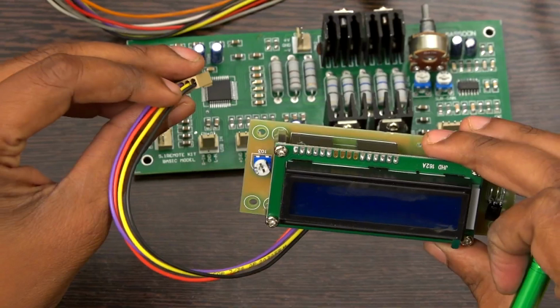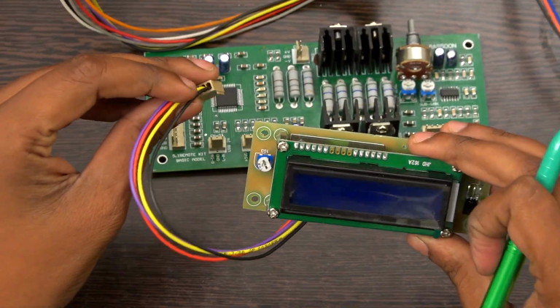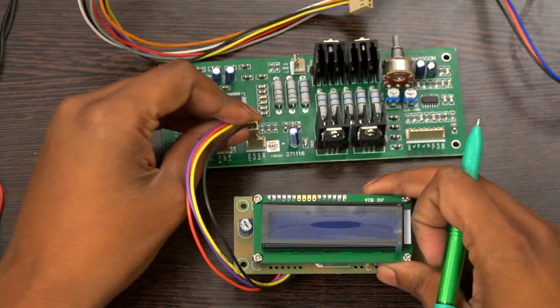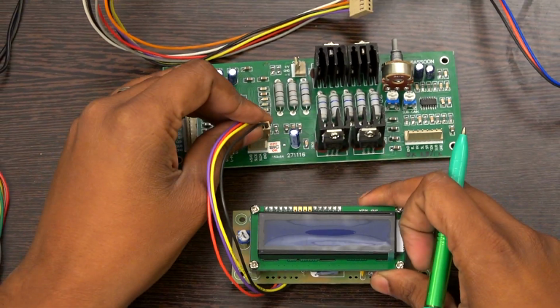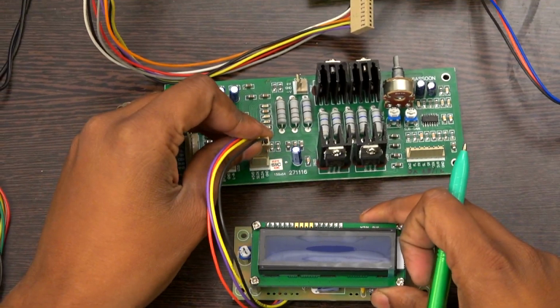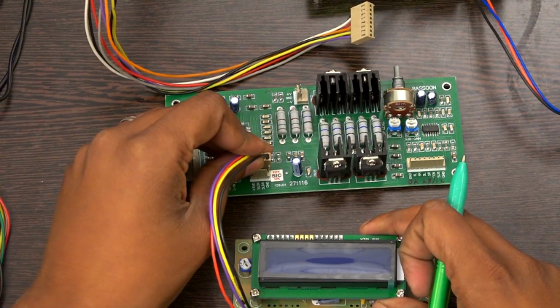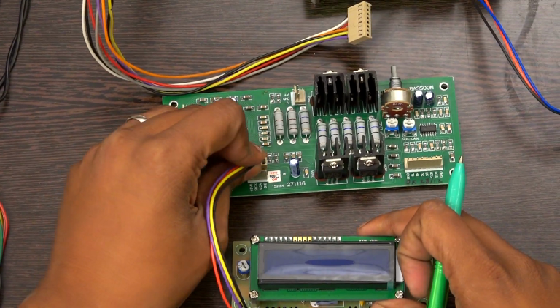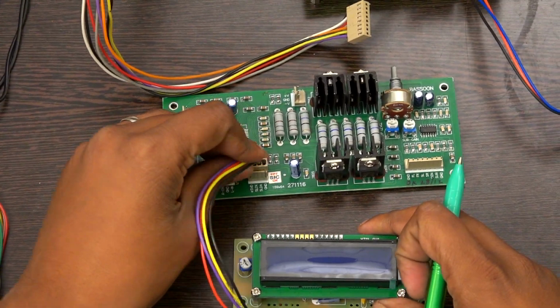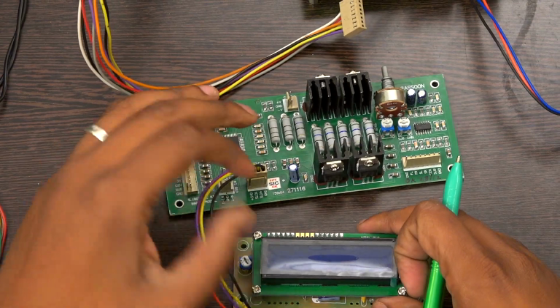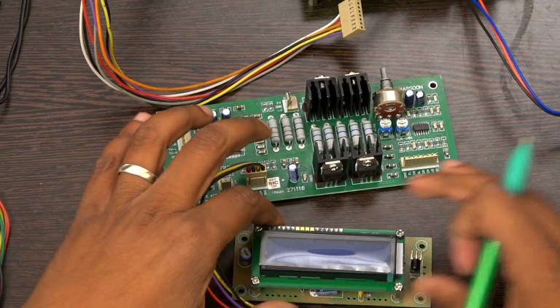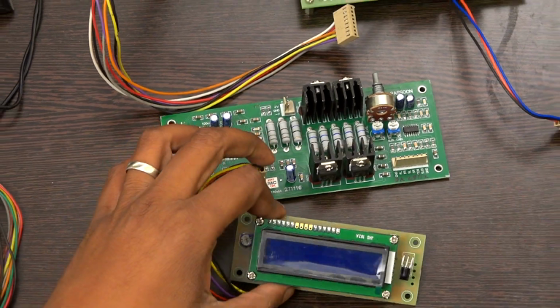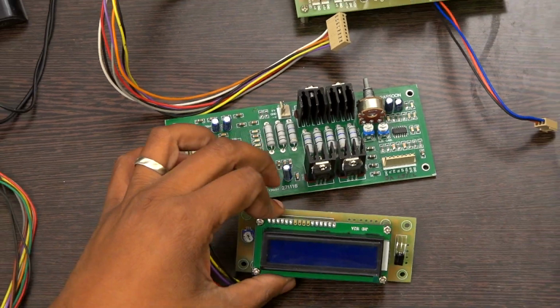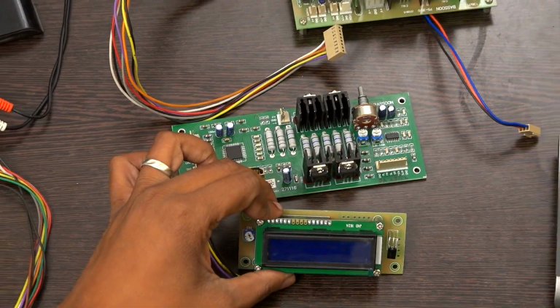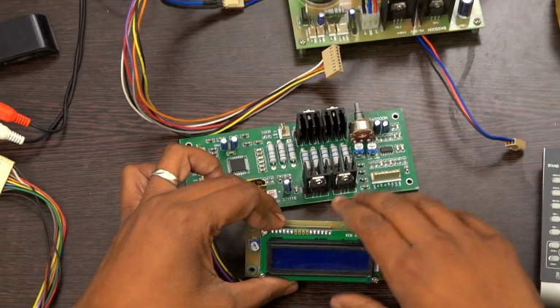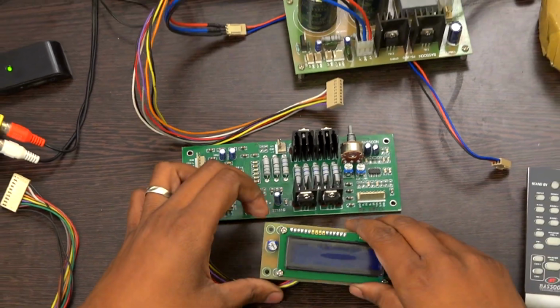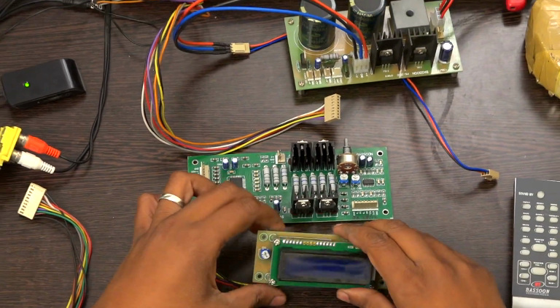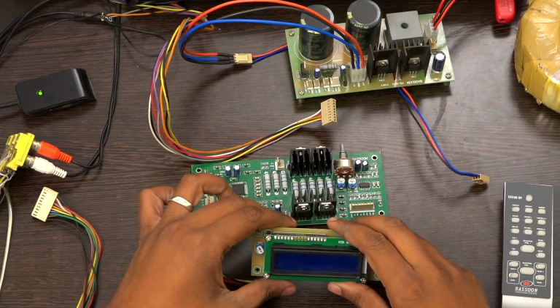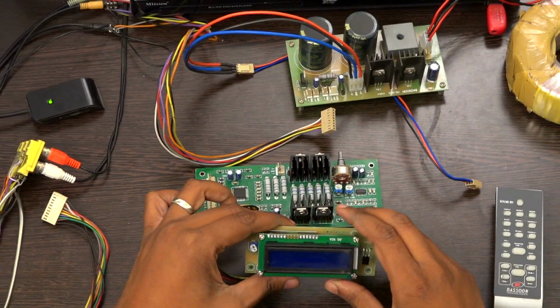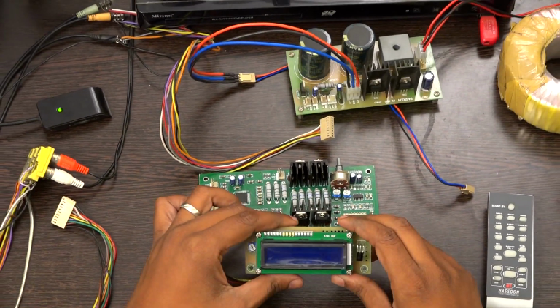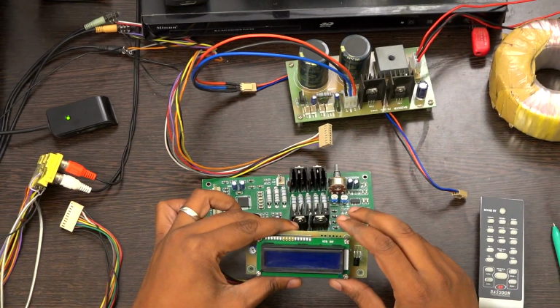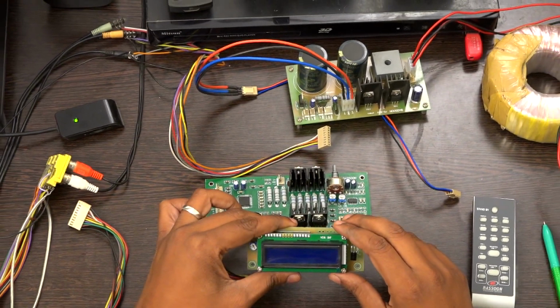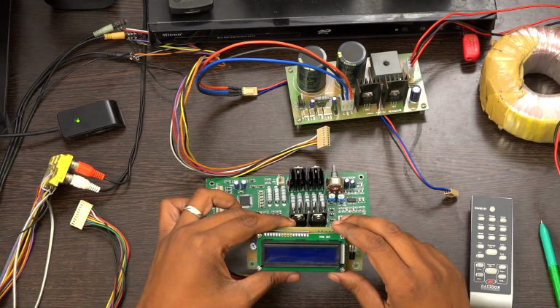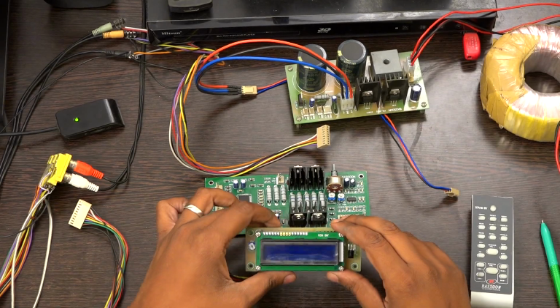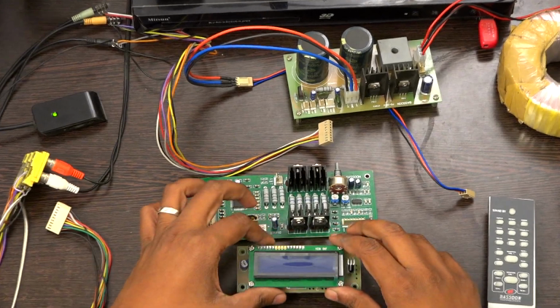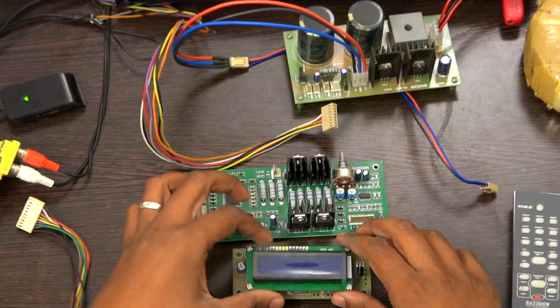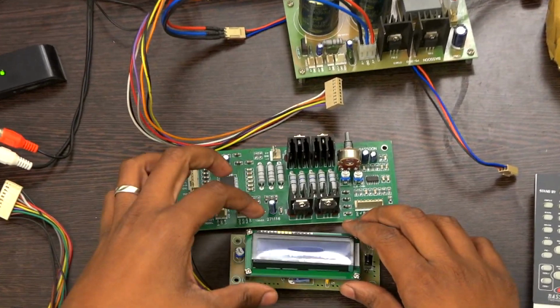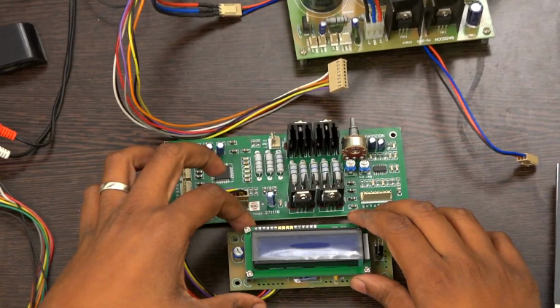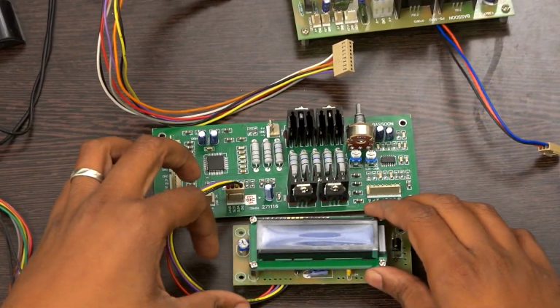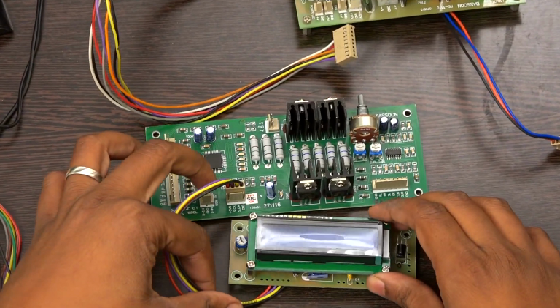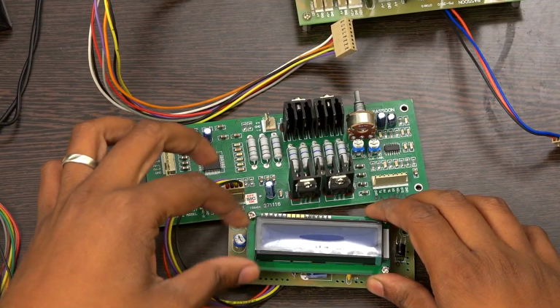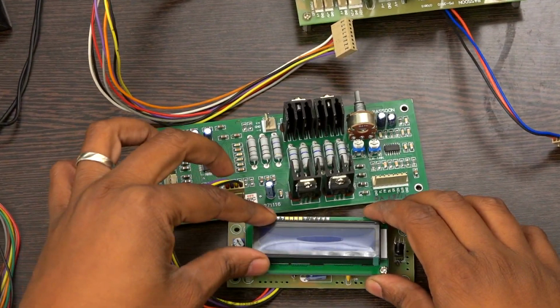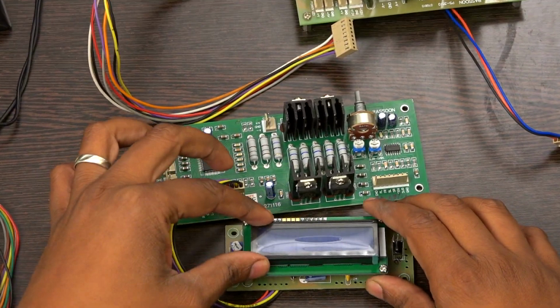I am connecting this display to the board first of all. This is a 16x2 display — a blue color display — which we use most commonly.